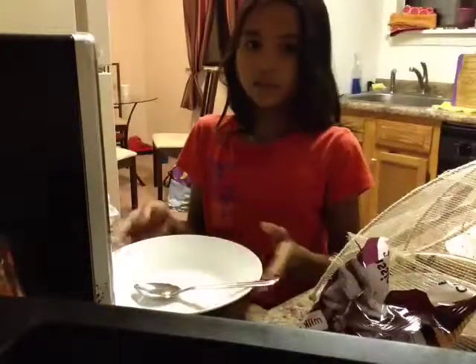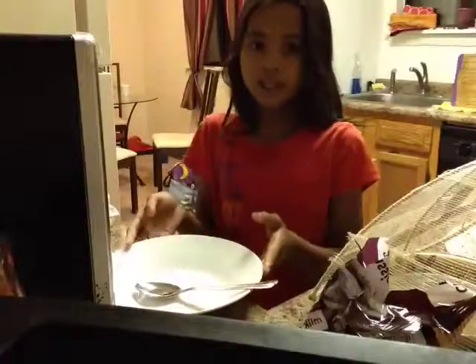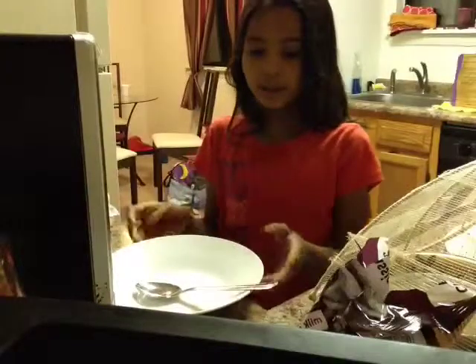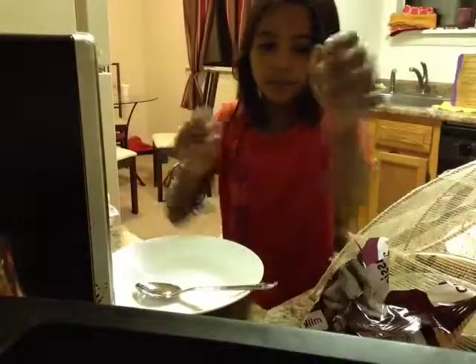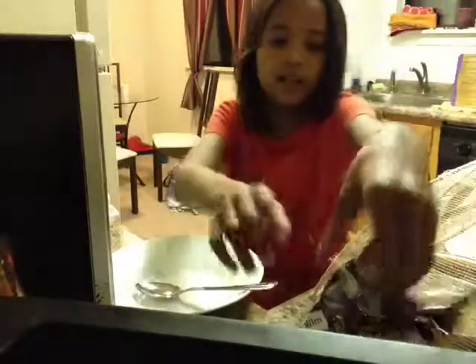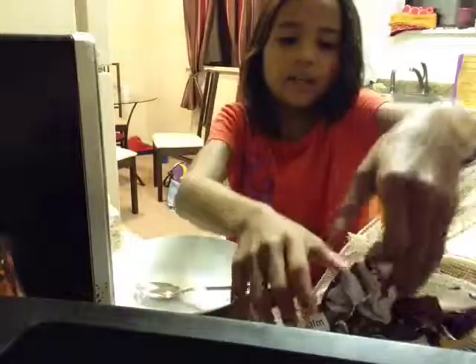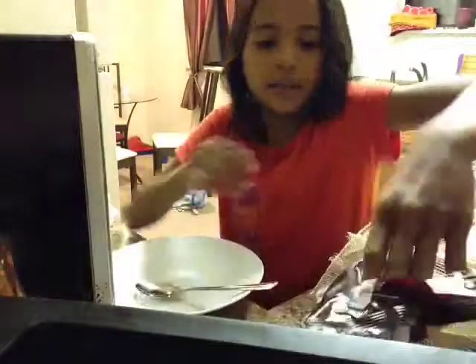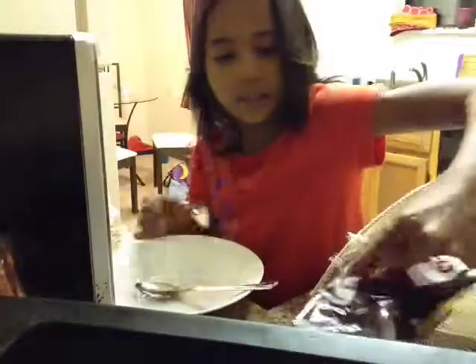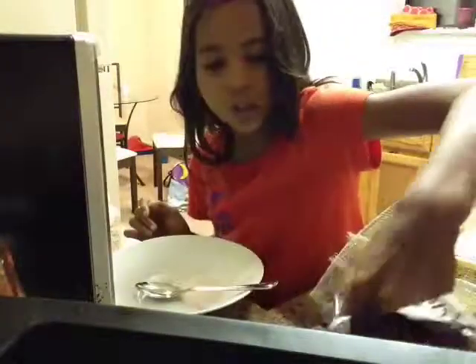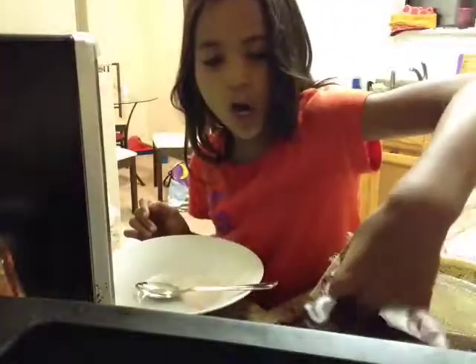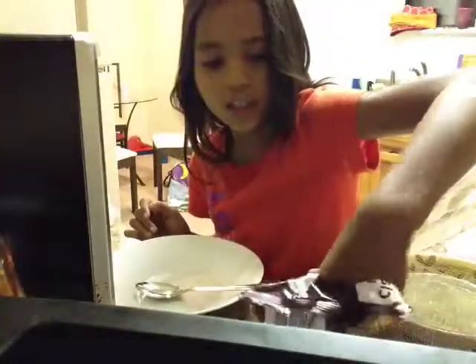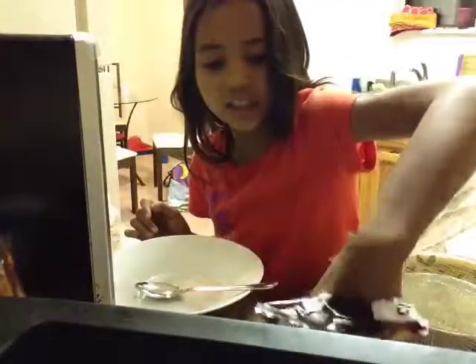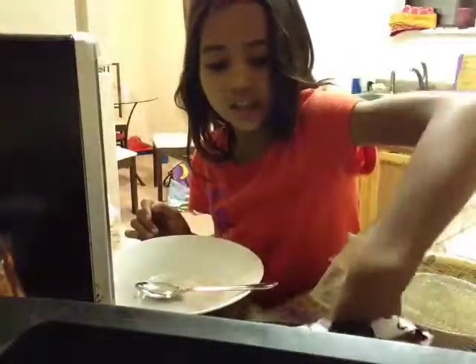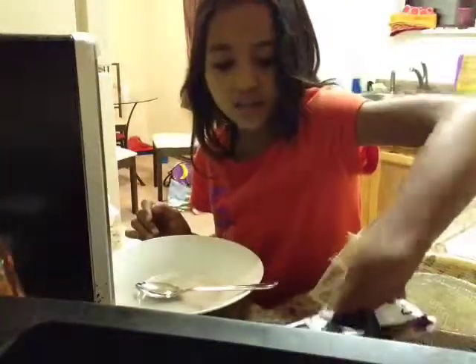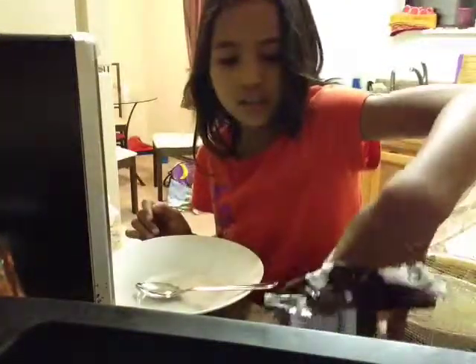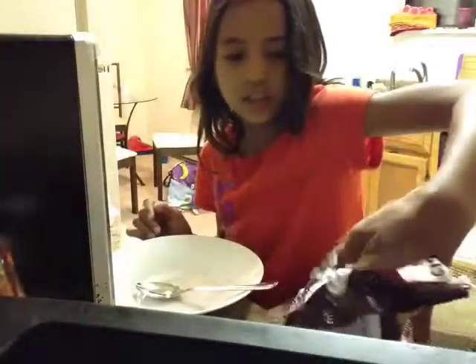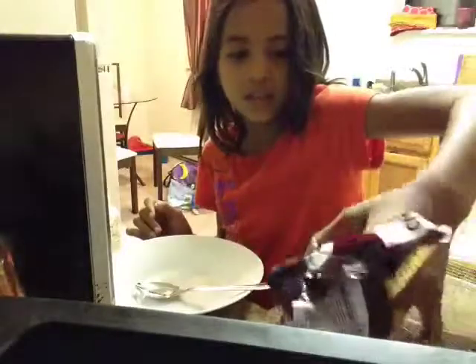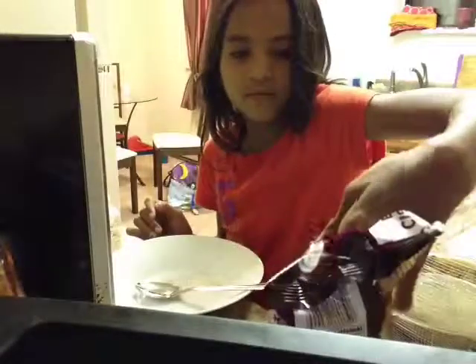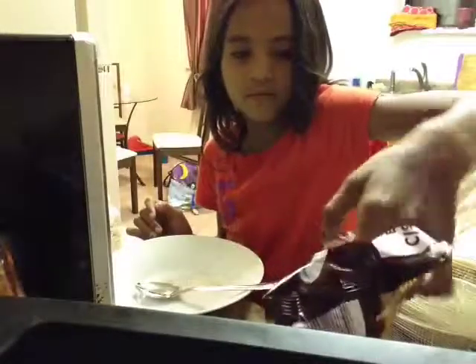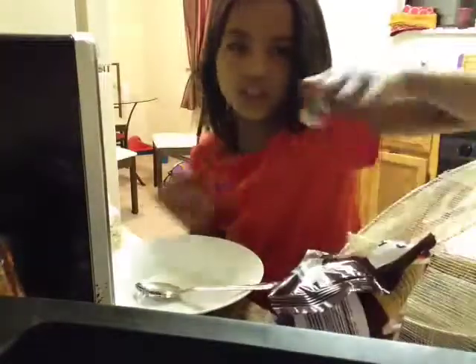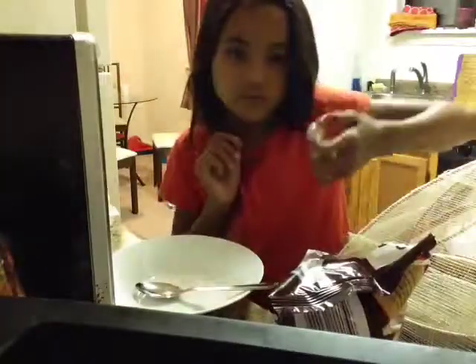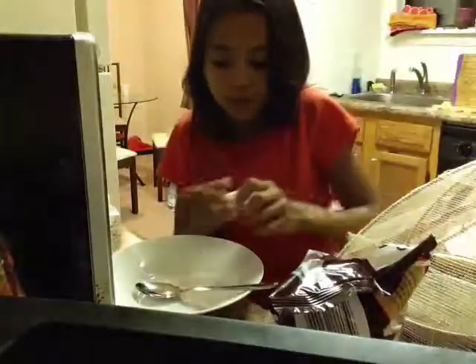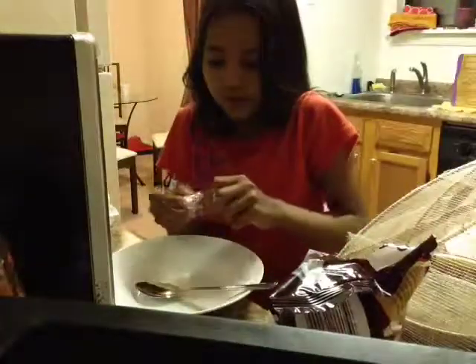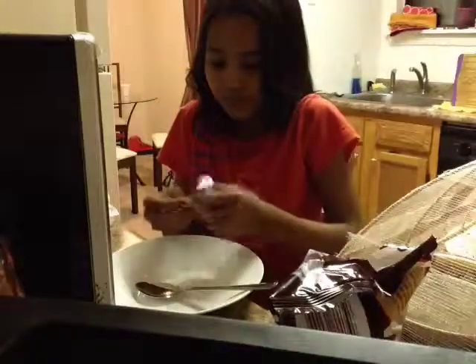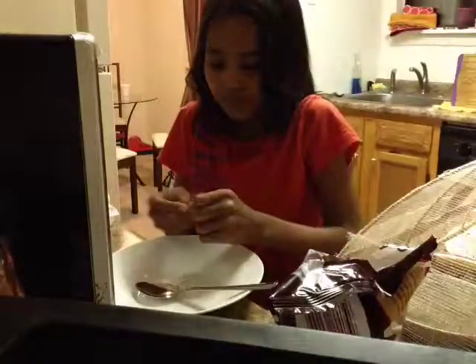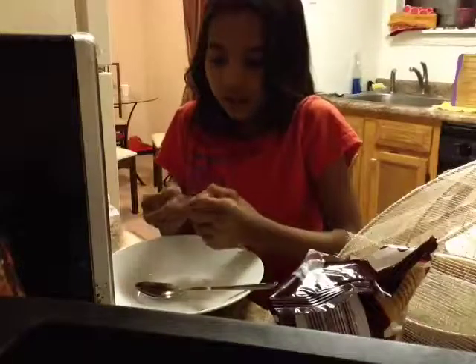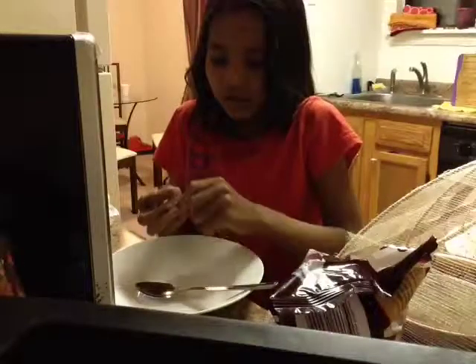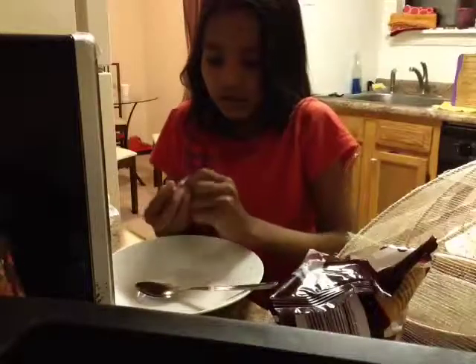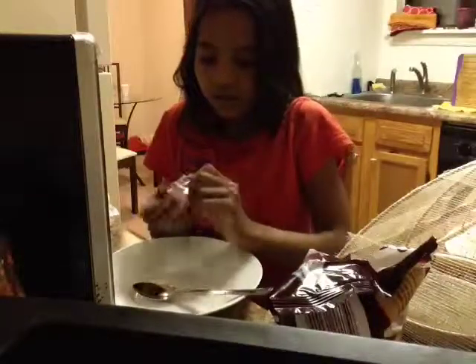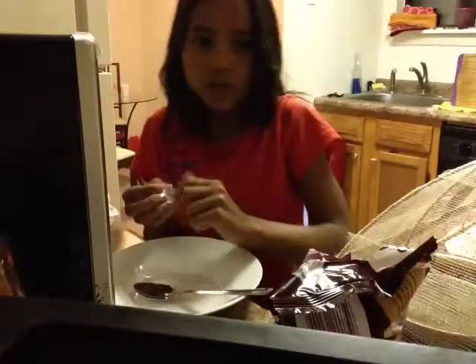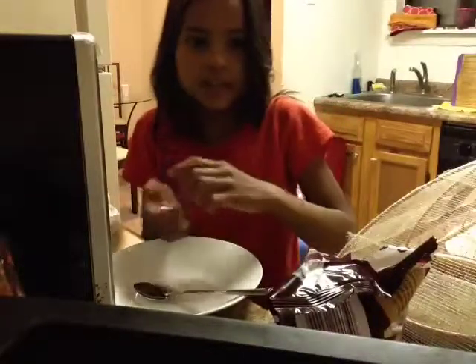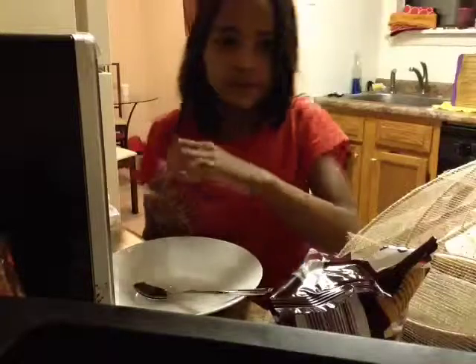So take your bowl, then put in your chocolate. They're just in wrappers, so I'll fast forward.